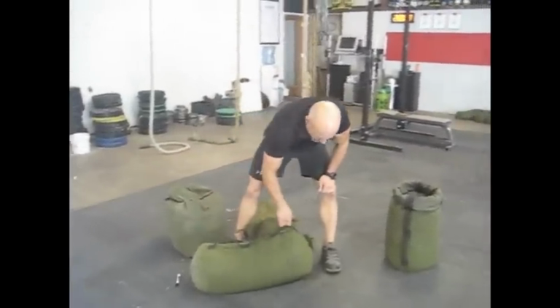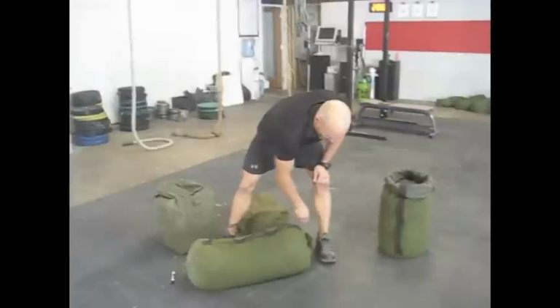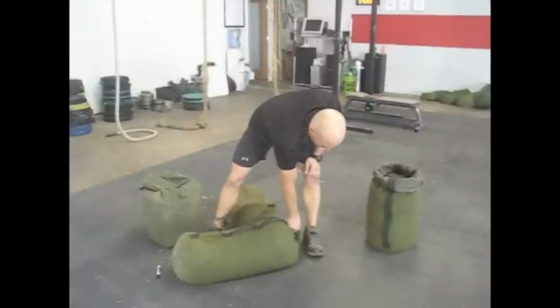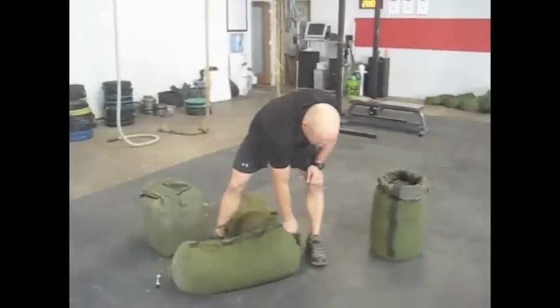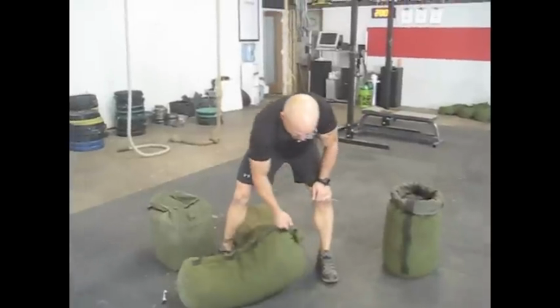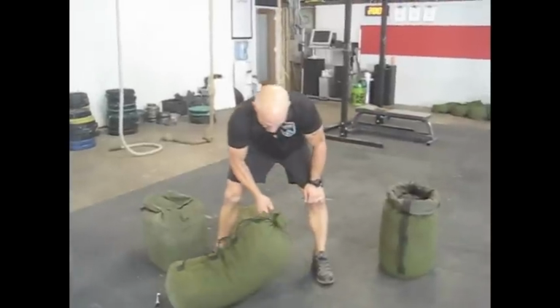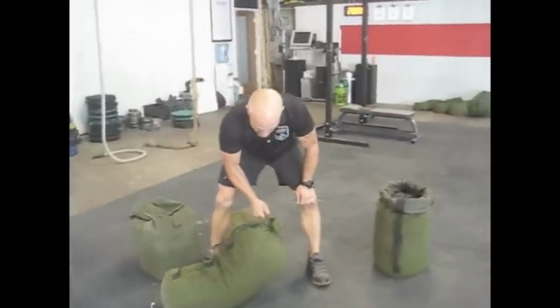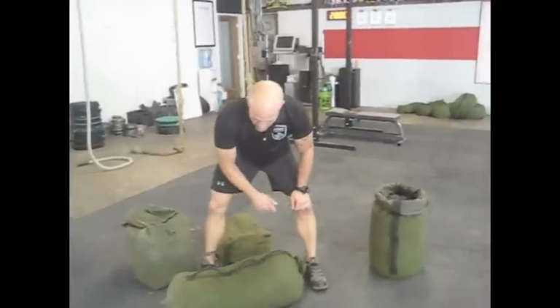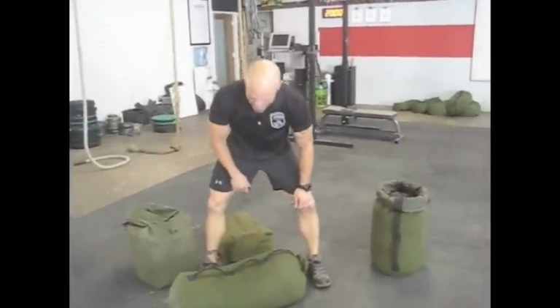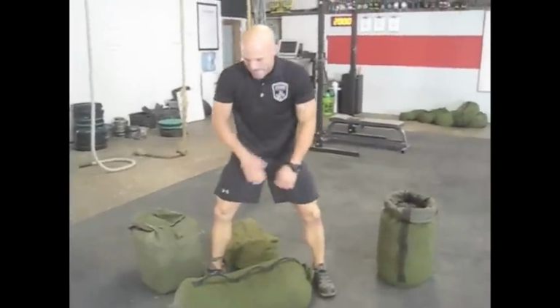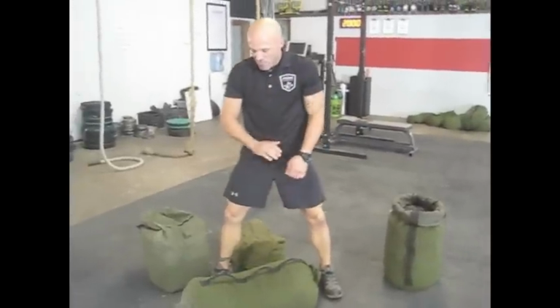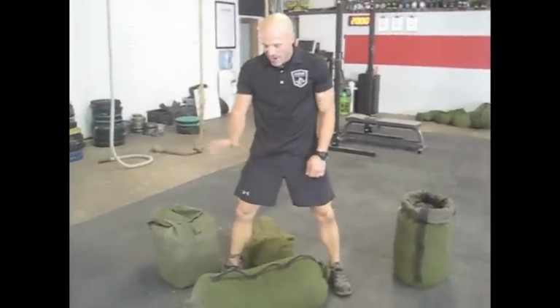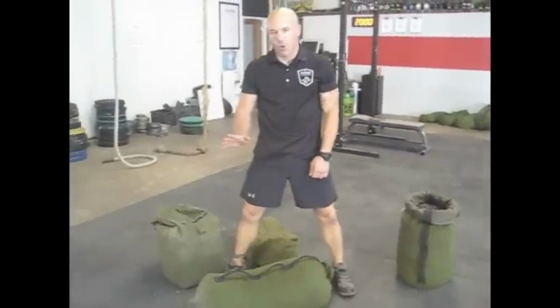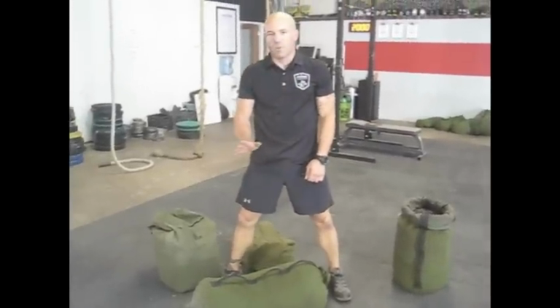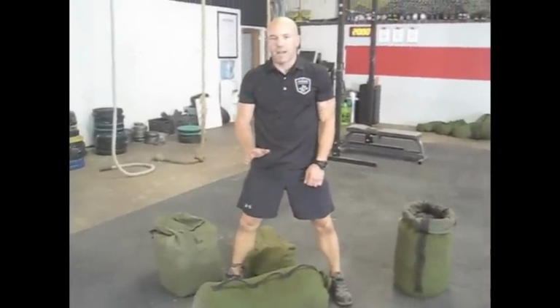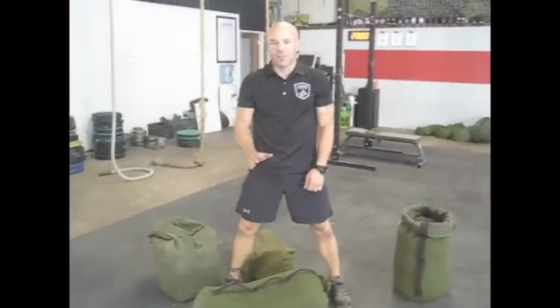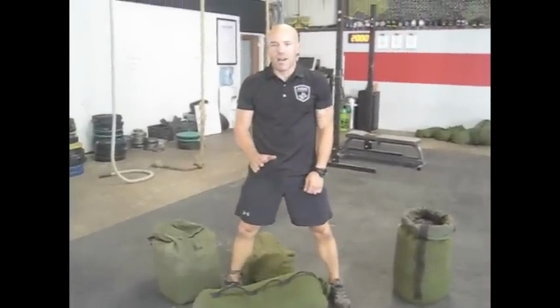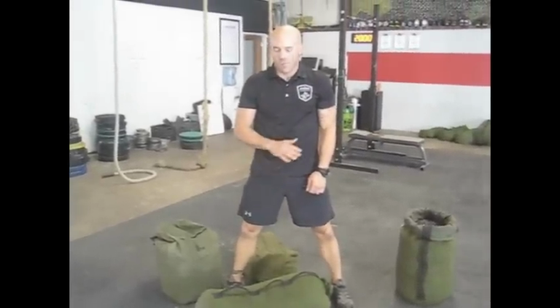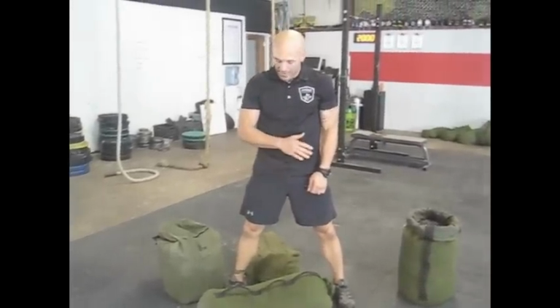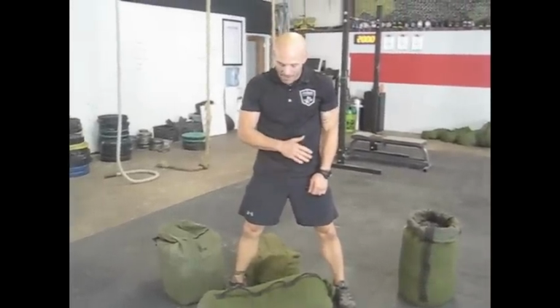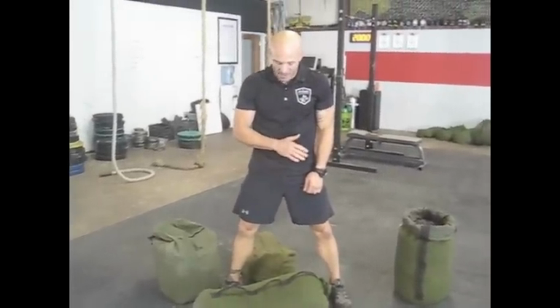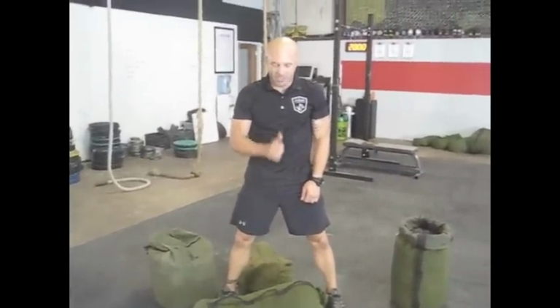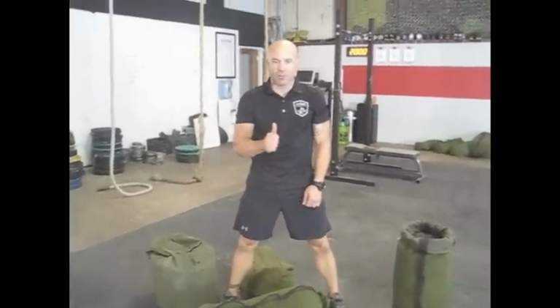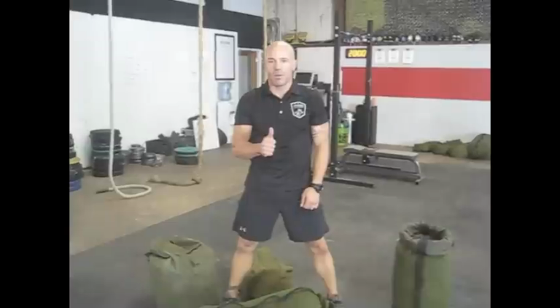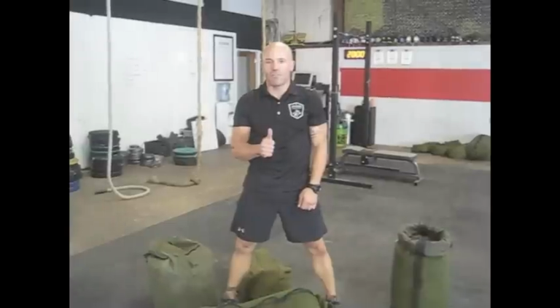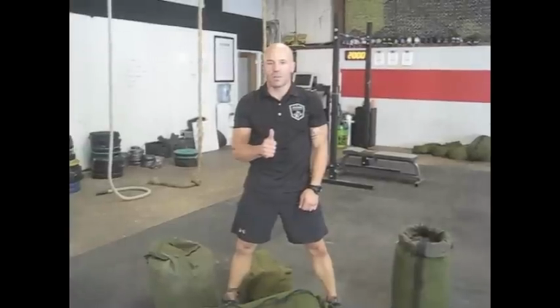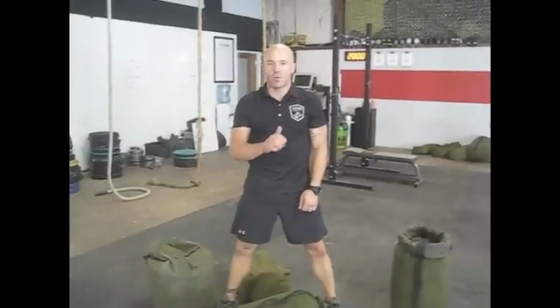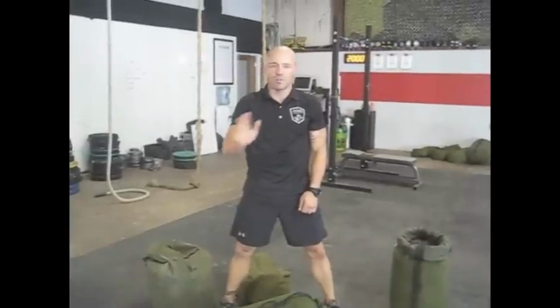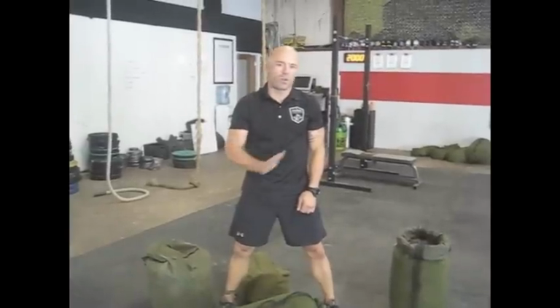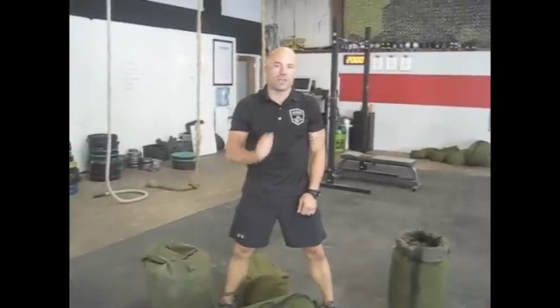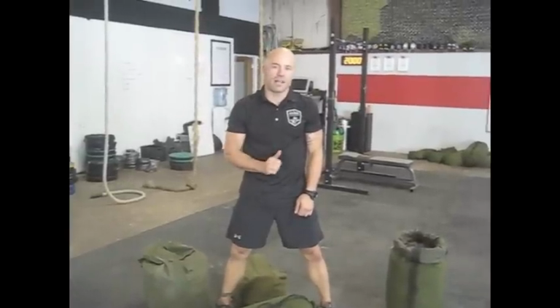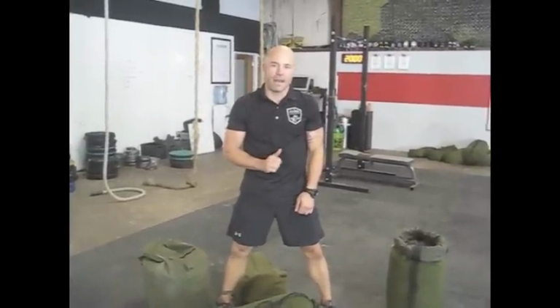They have handles and a nice pigtail at the top. We've never broken one of these bags. The only thing that happens sometimes is the material, depending on what you fill it with, will actually wear through the inside of the bag.